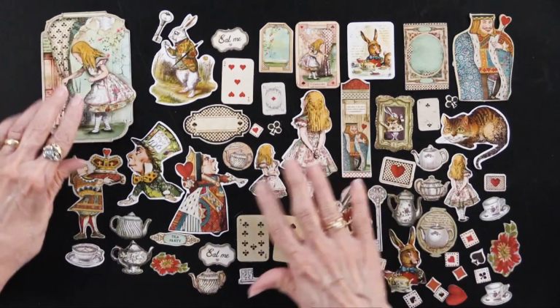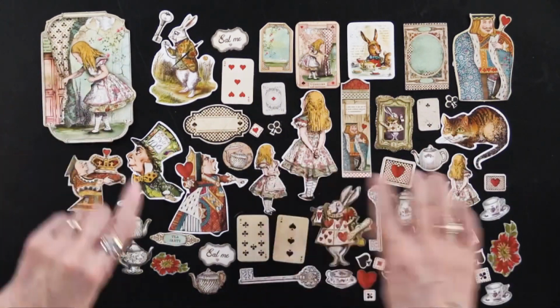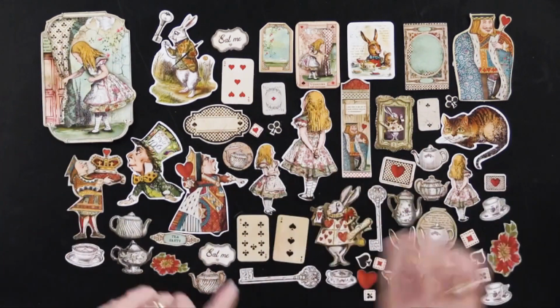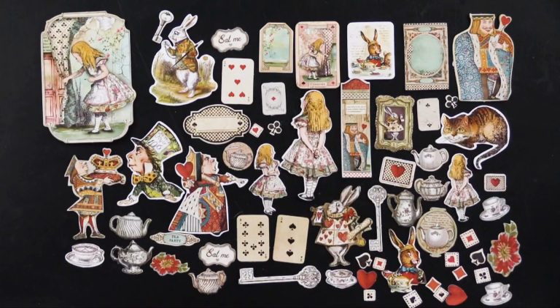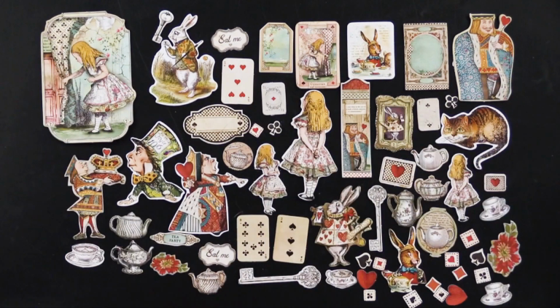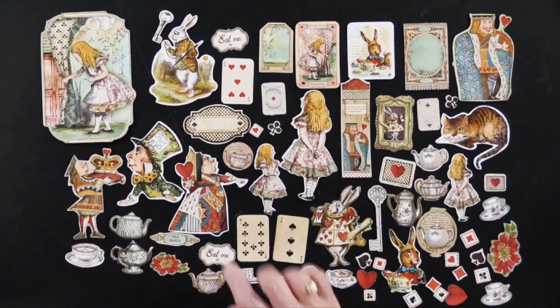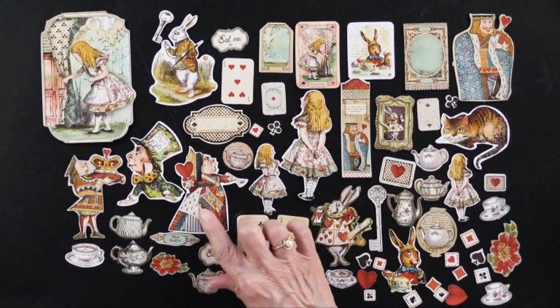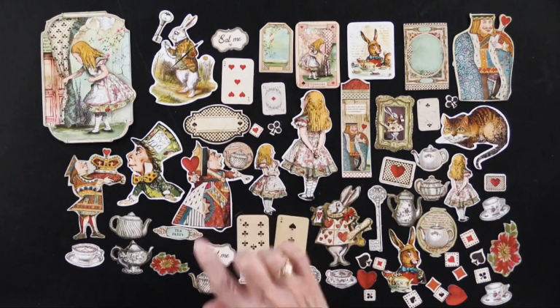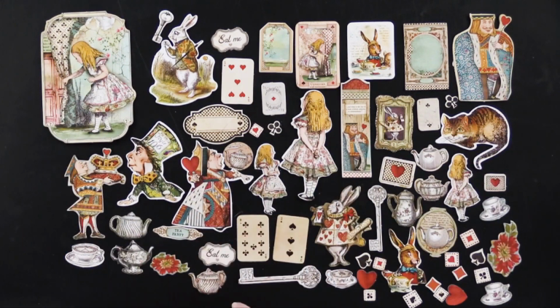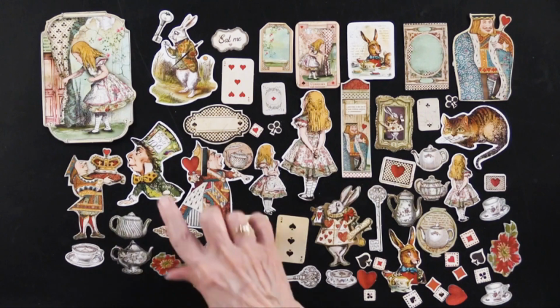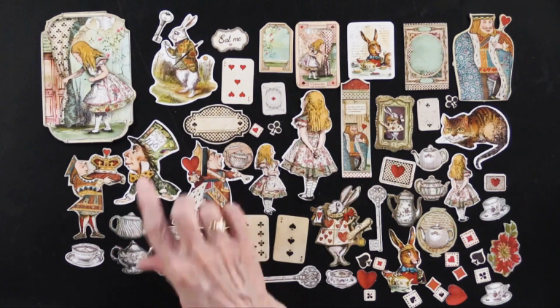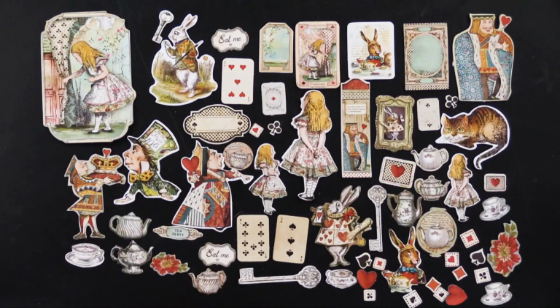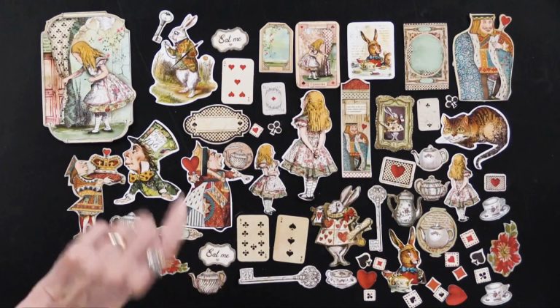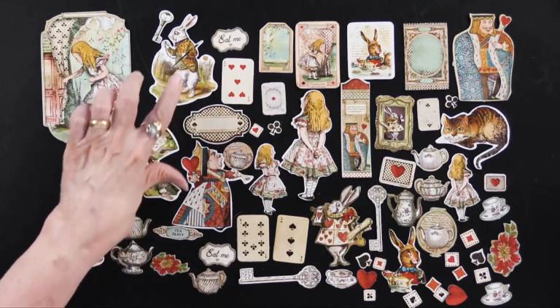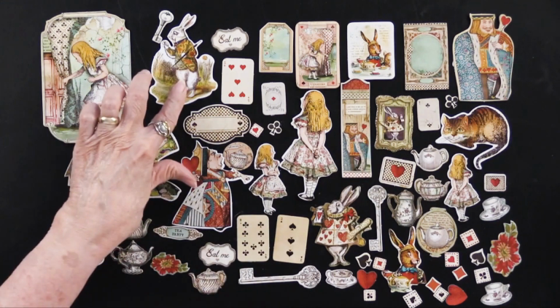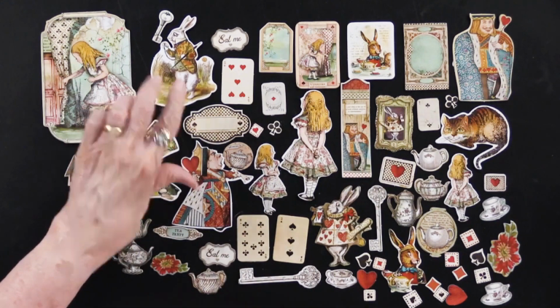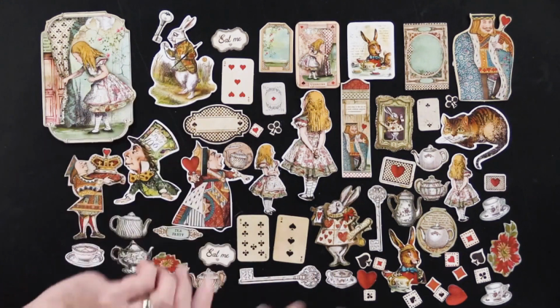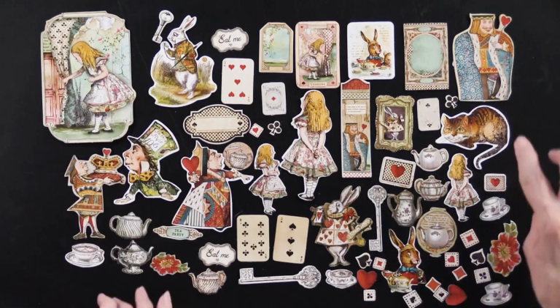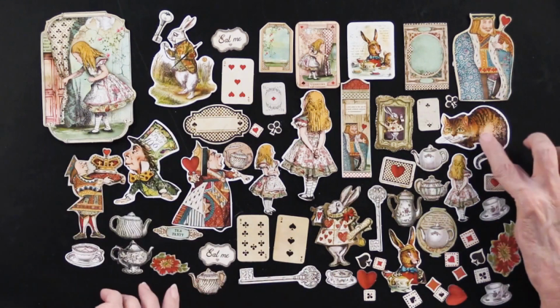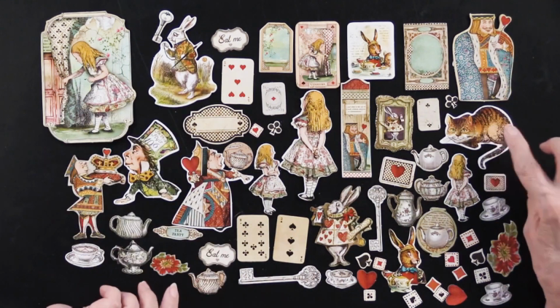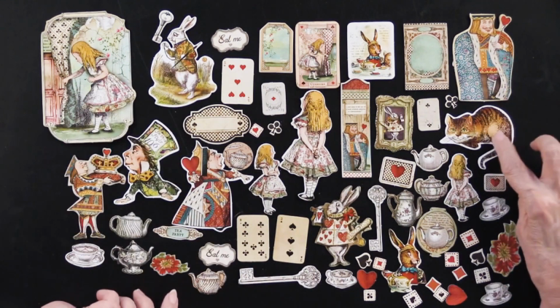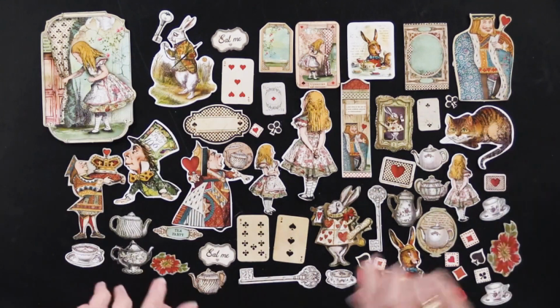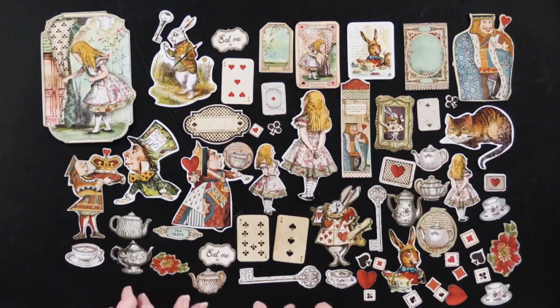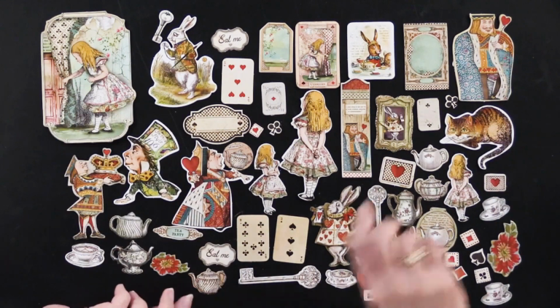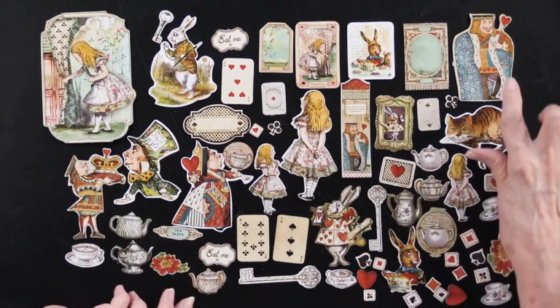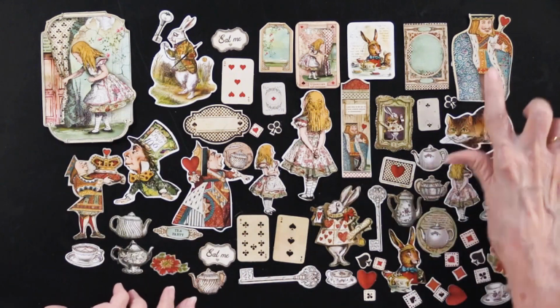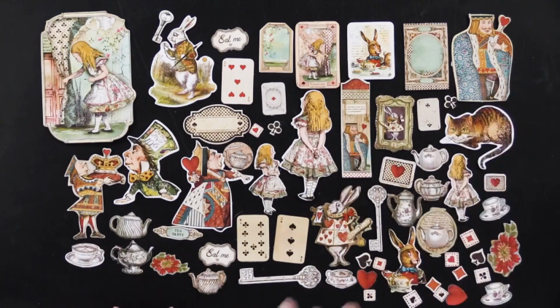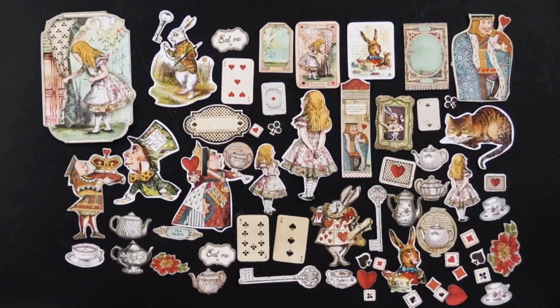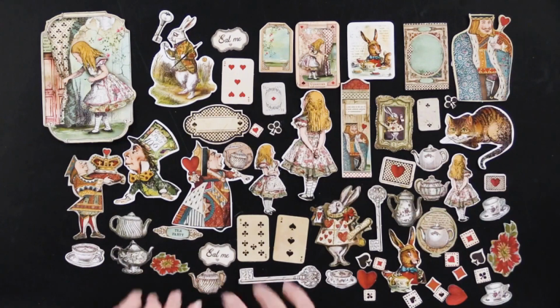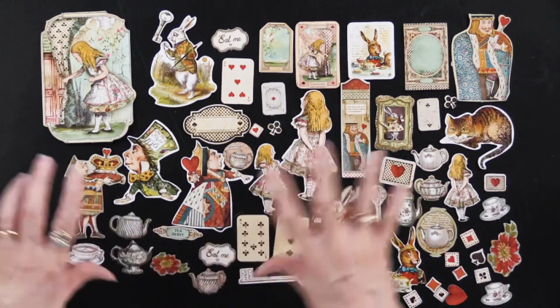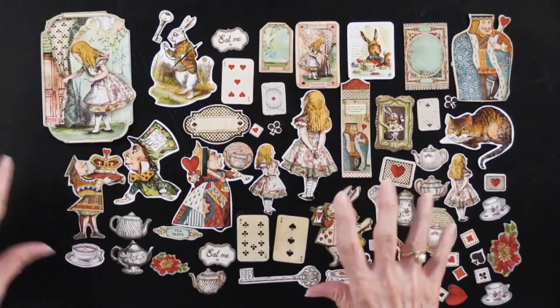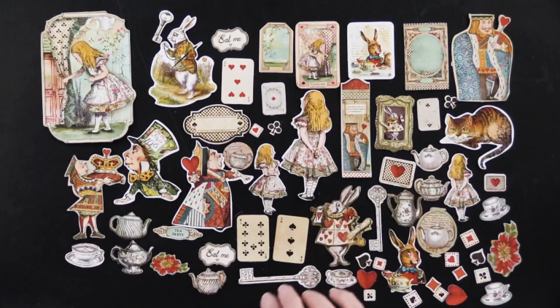Alice, of course, several of them. The Queen of Hearts, the Mad Hatter, the White Rabbit and the Cheshire Cat, as well as the King of Hearts. So all of those.